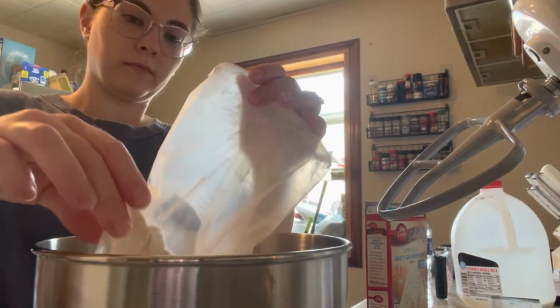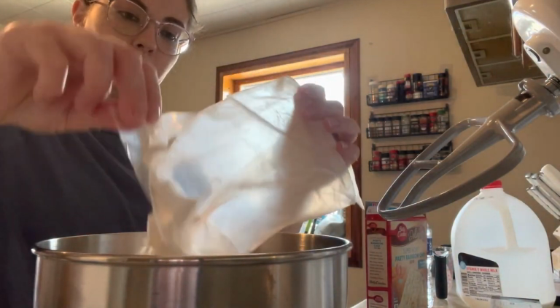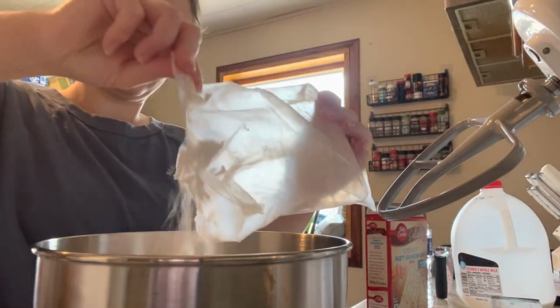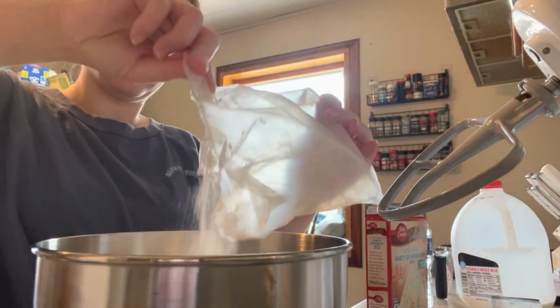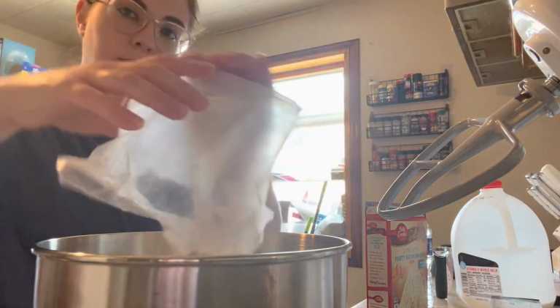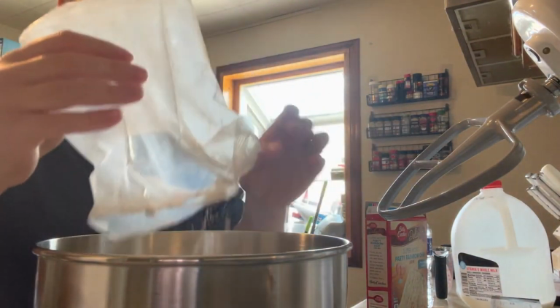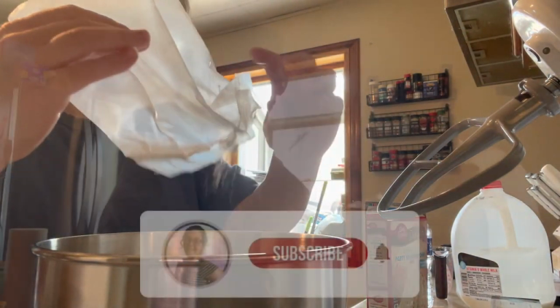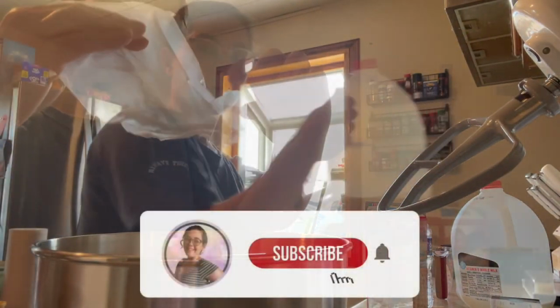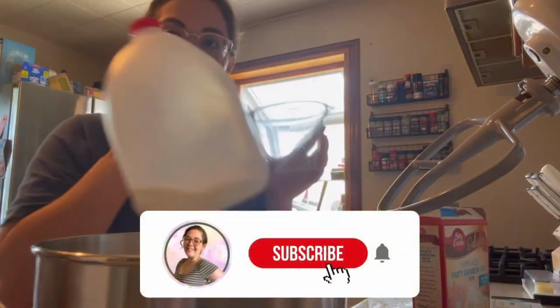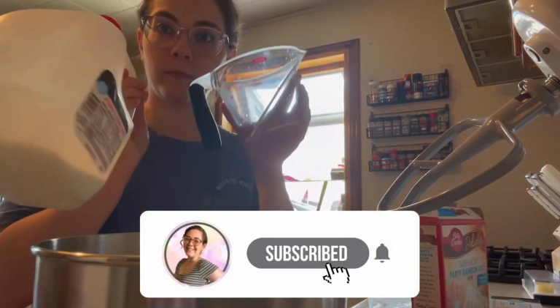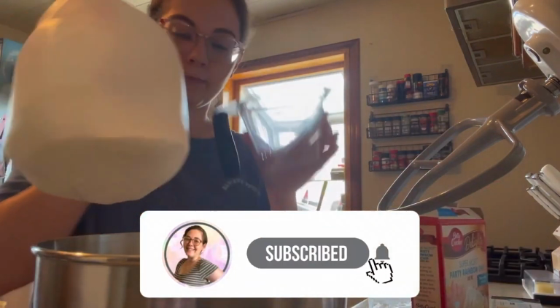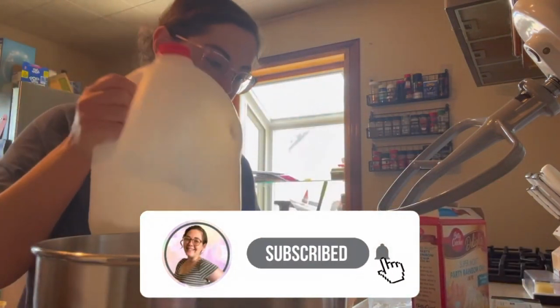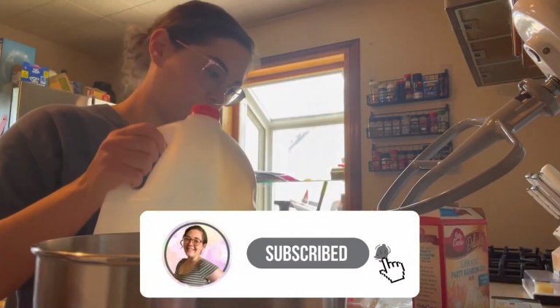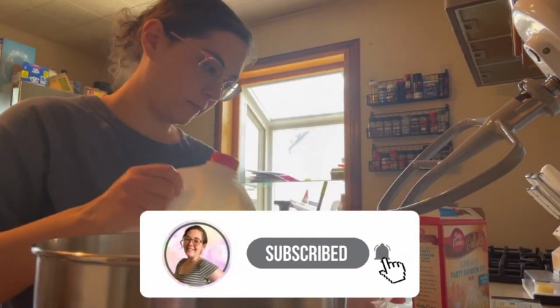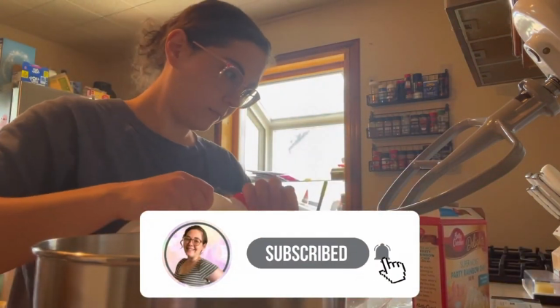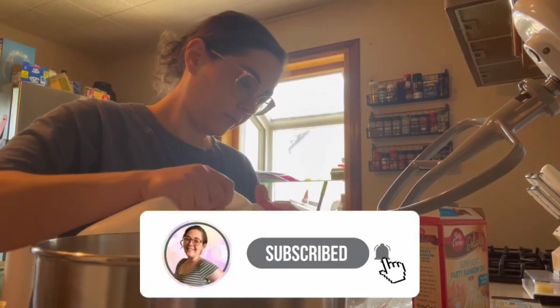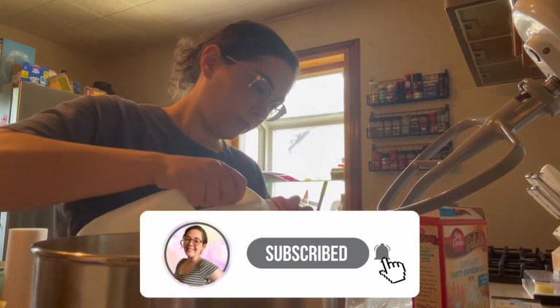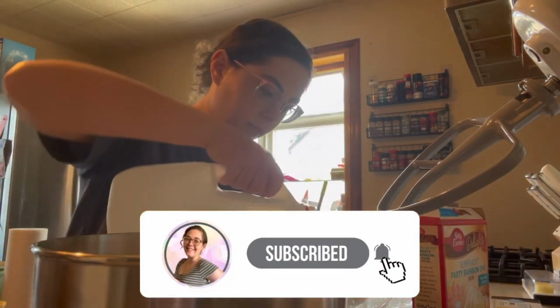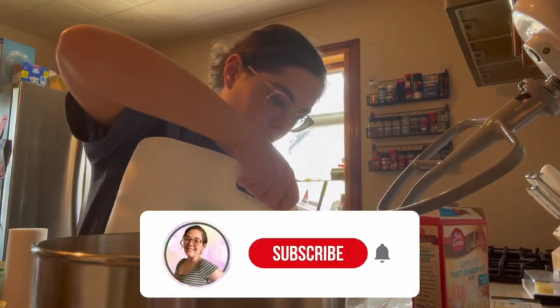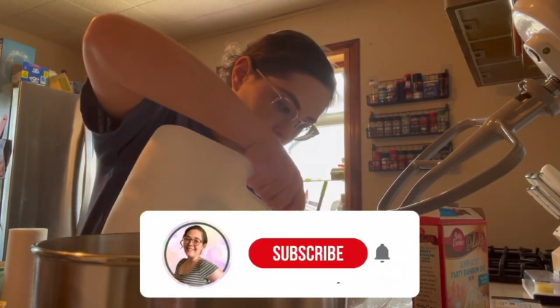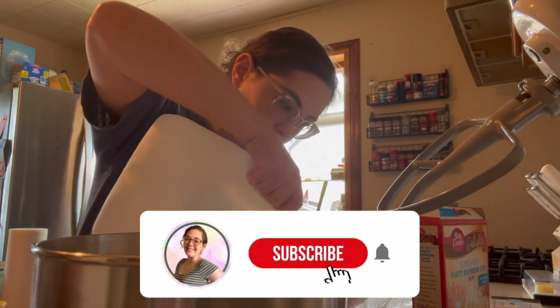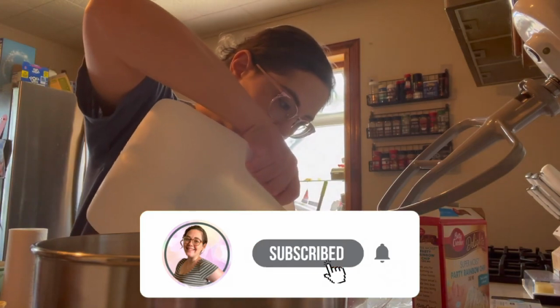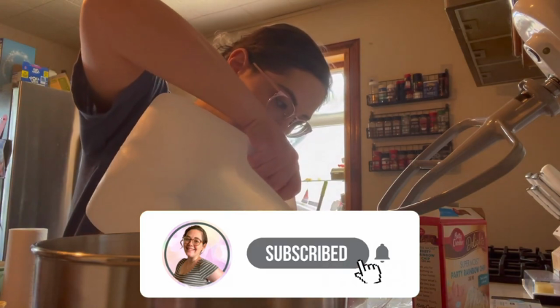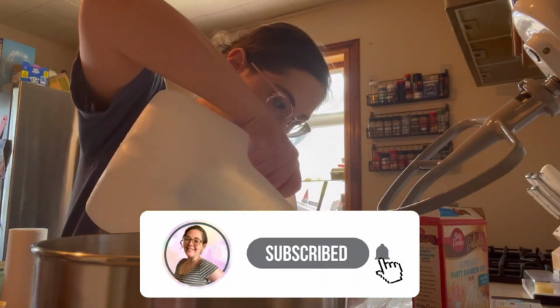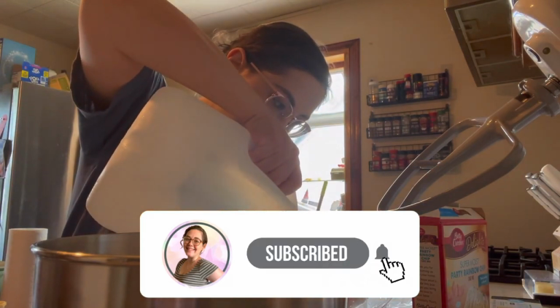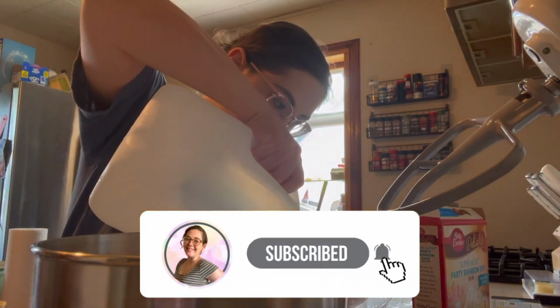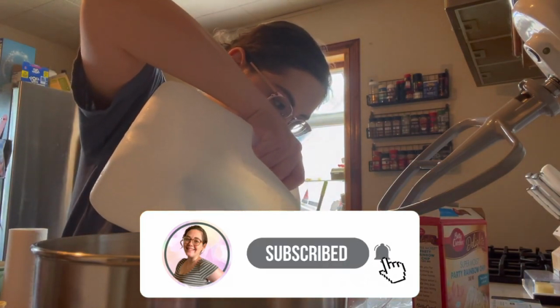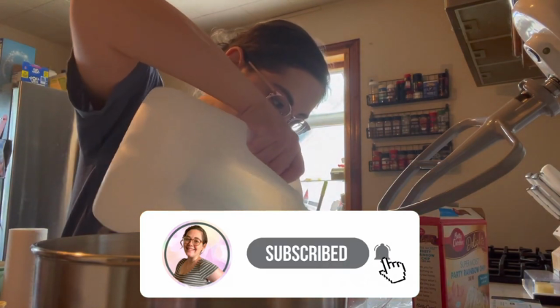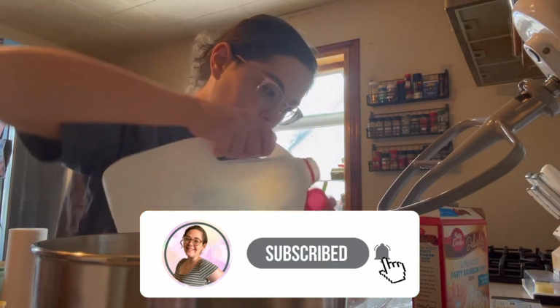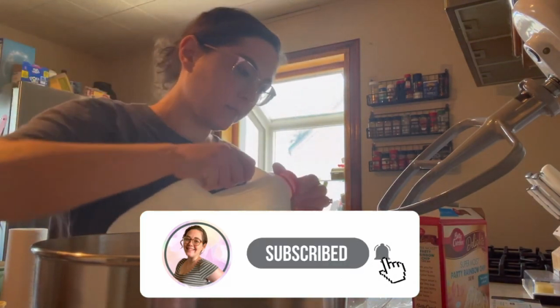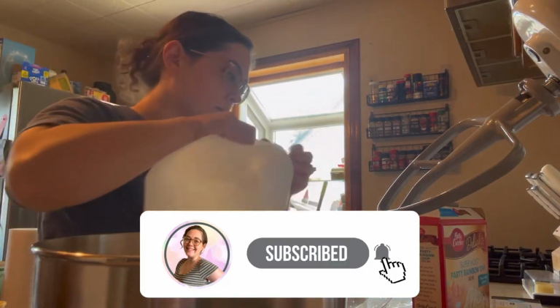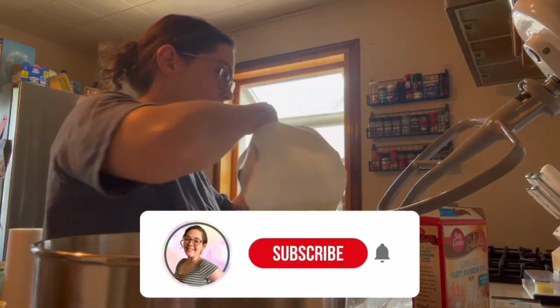I'm just going to go ahead and get all my ingredients in my KitchenAid mixer bowl. If you don't have a KitchenAid, you could easily whisk this together by hand or use an electric hand mixer — just use whatever you have available.